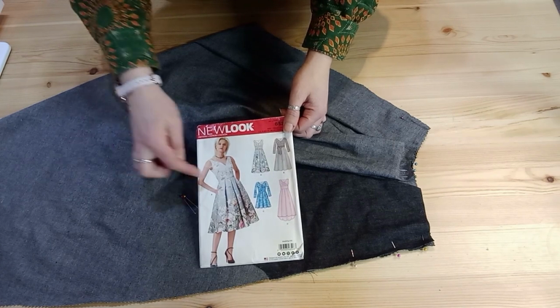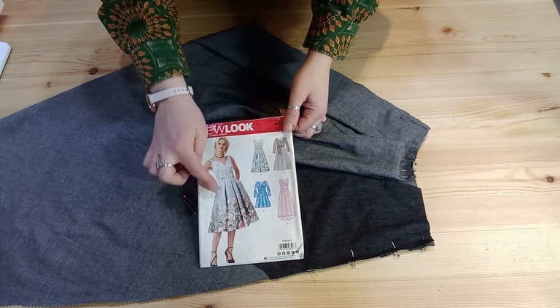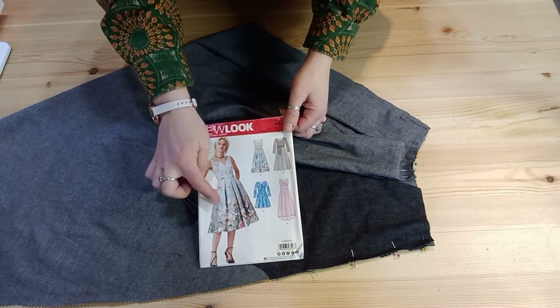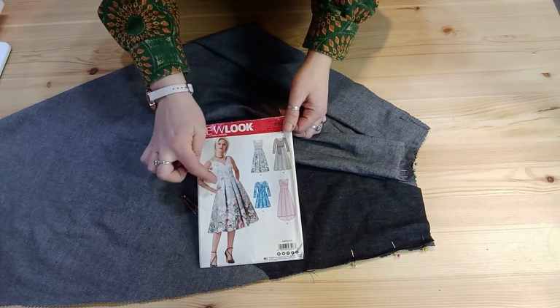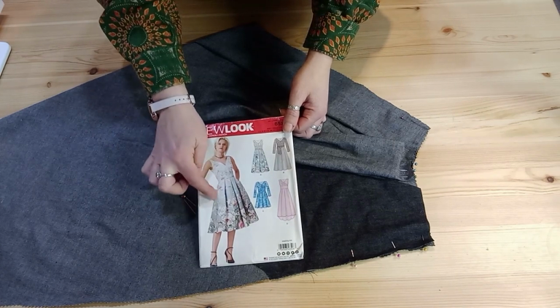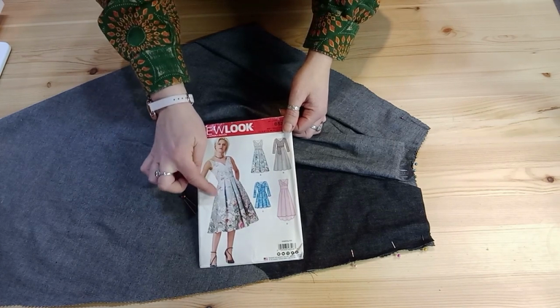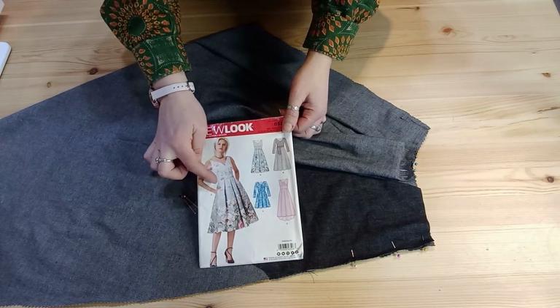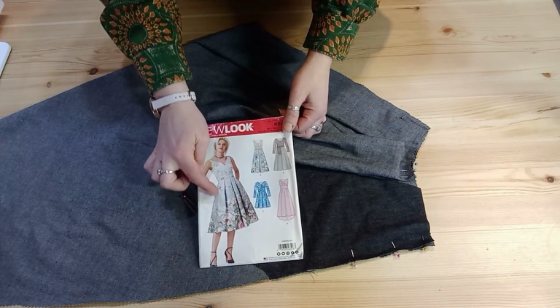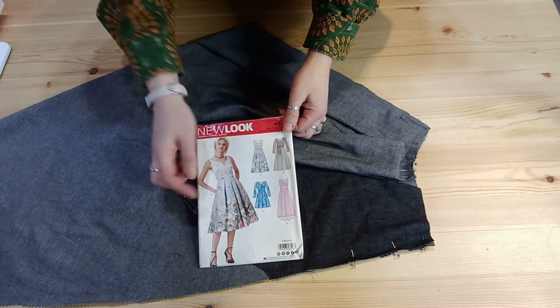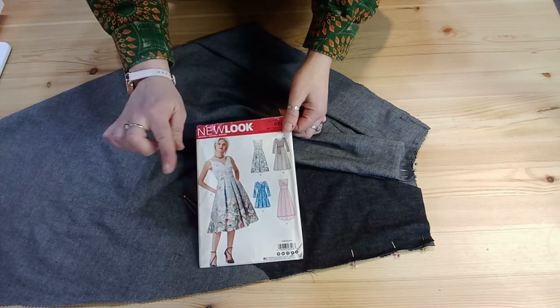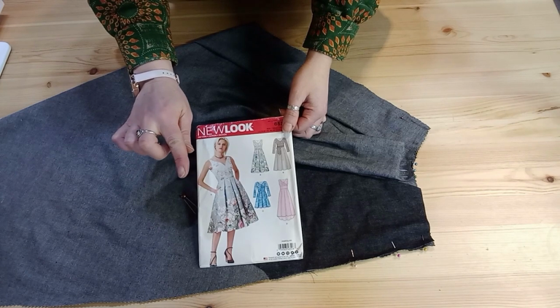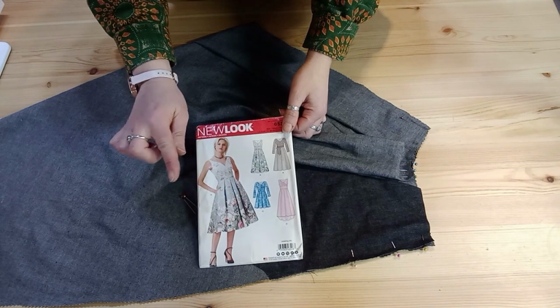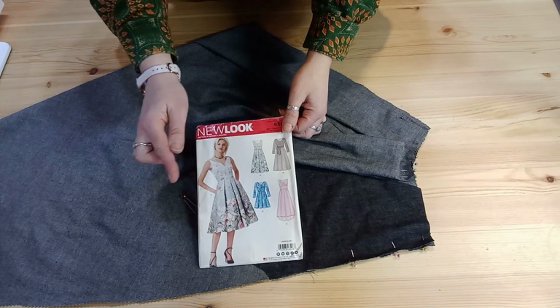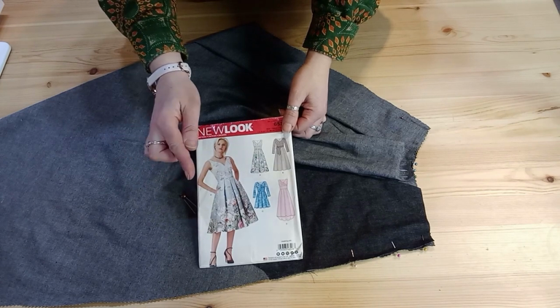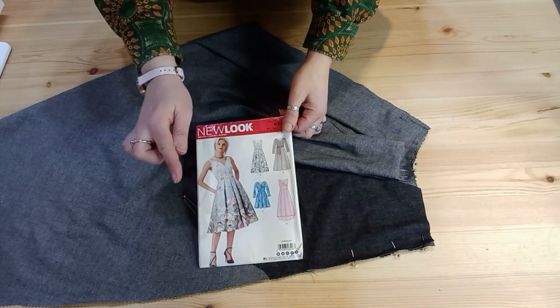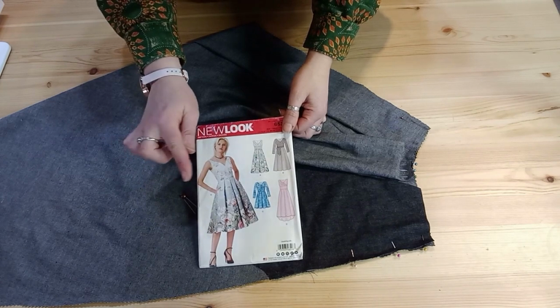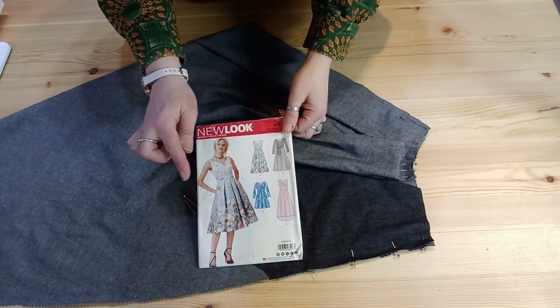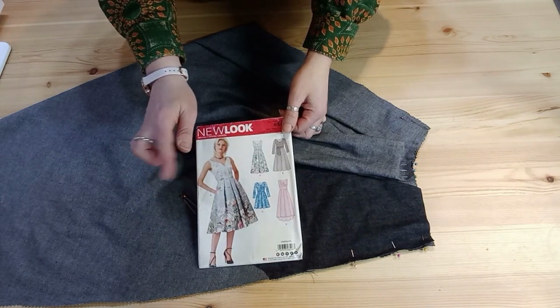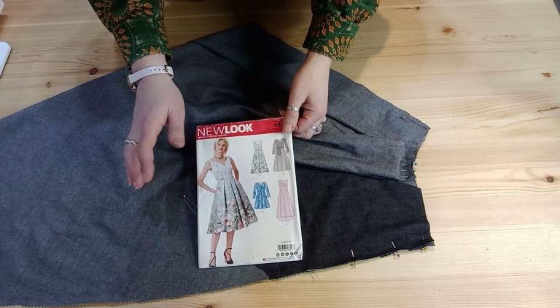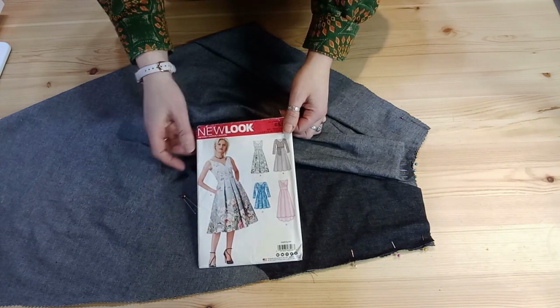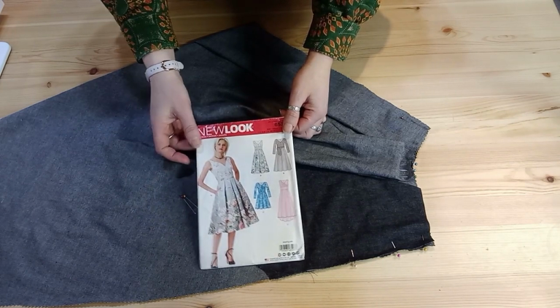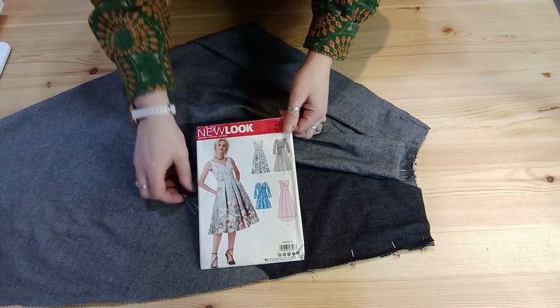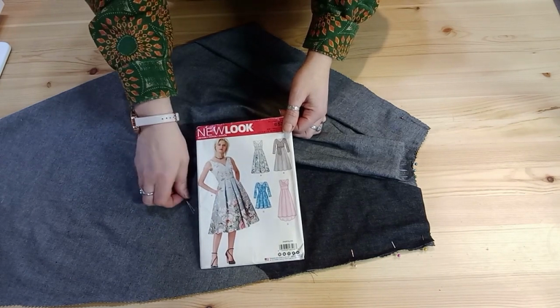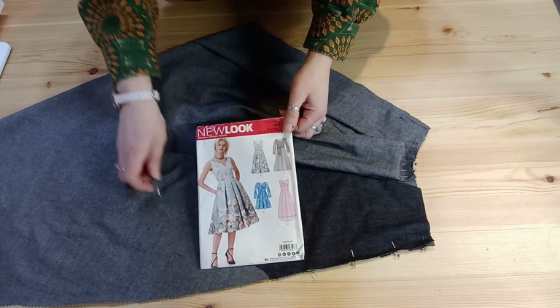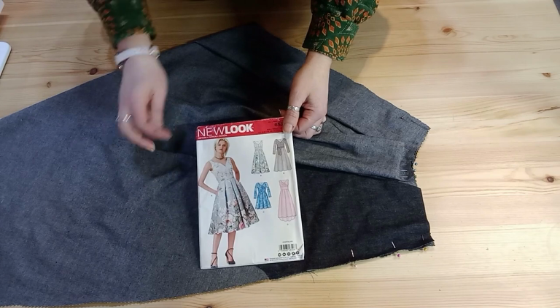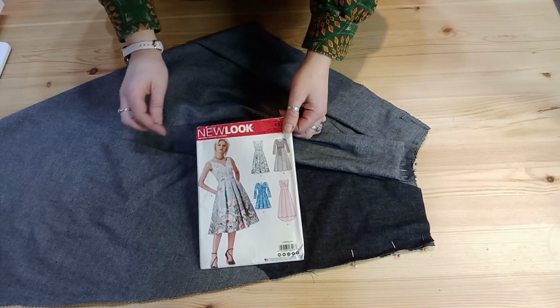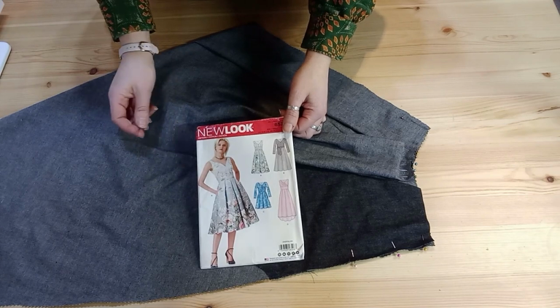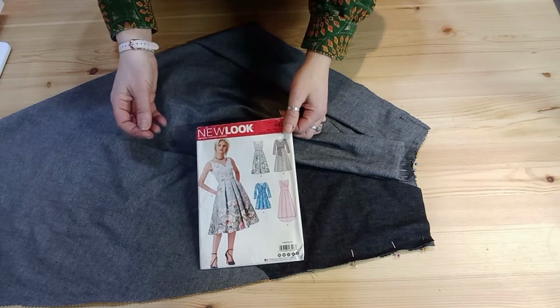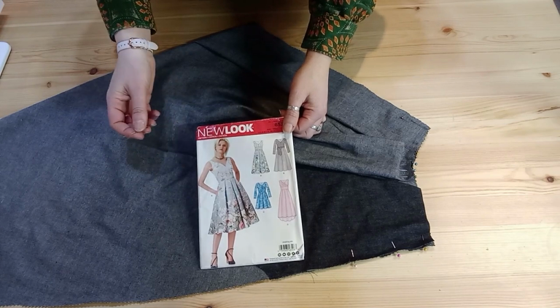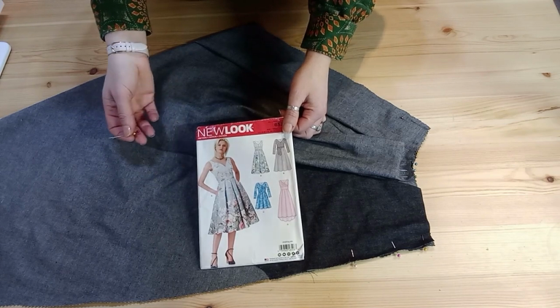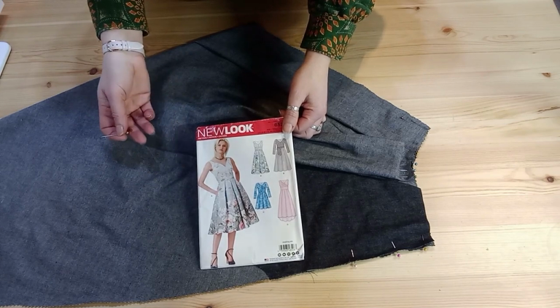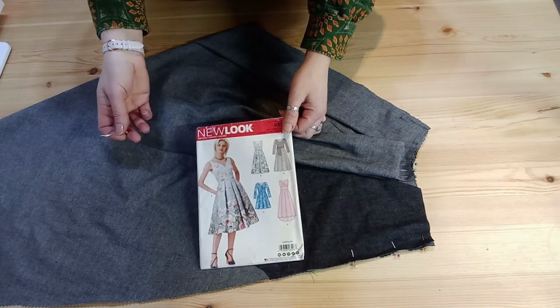The edge of the pocket when you French seam it will just roll in a little bit, and it's a really nice finish. Let me show you how to do that — it's all about seam allowance.